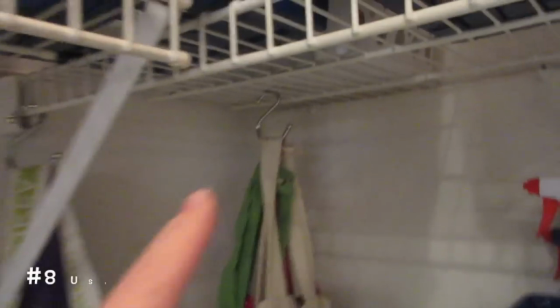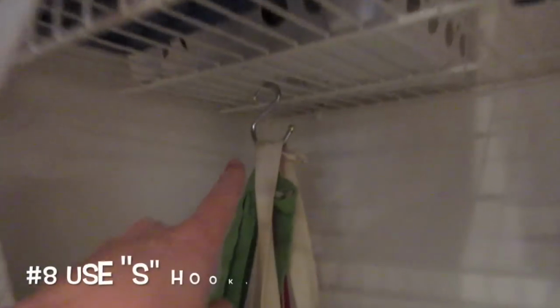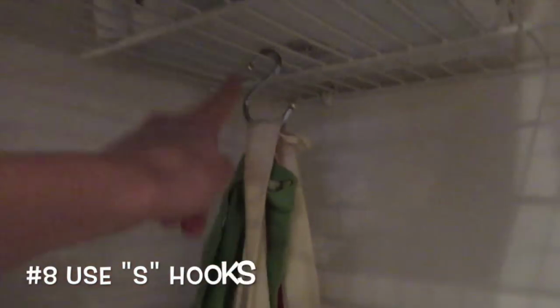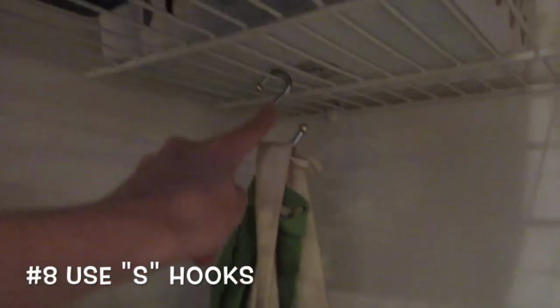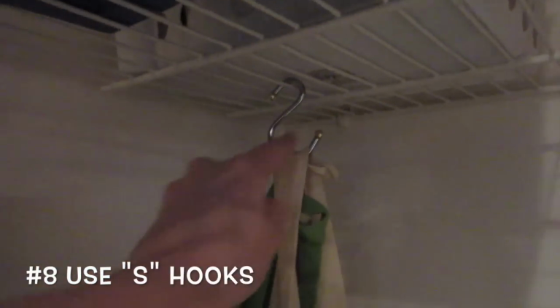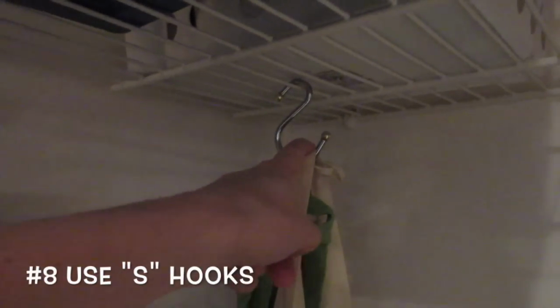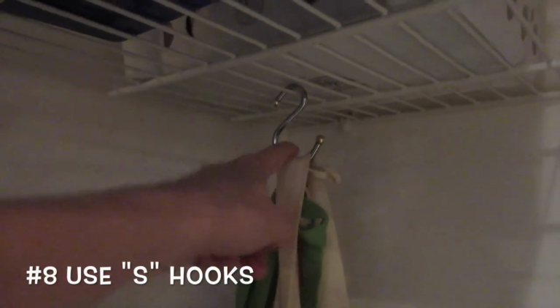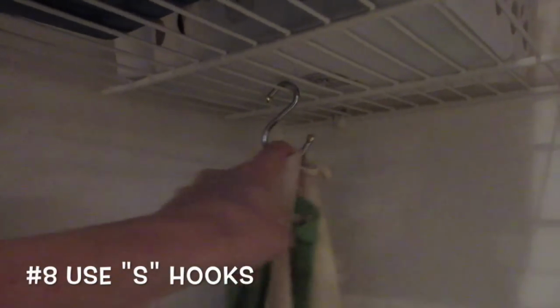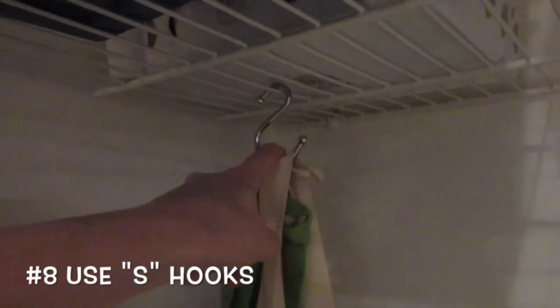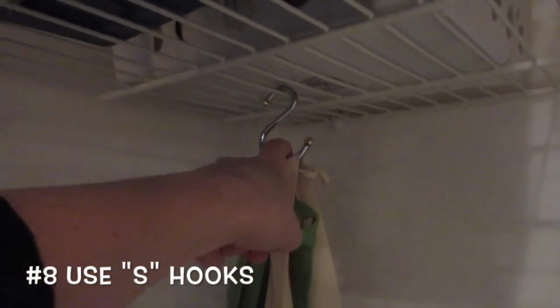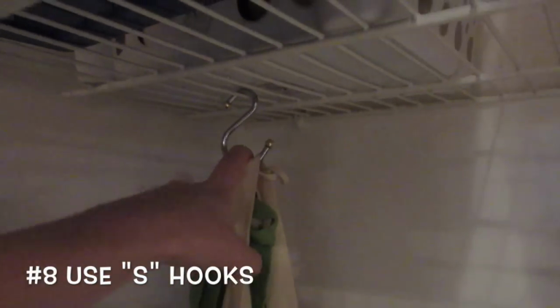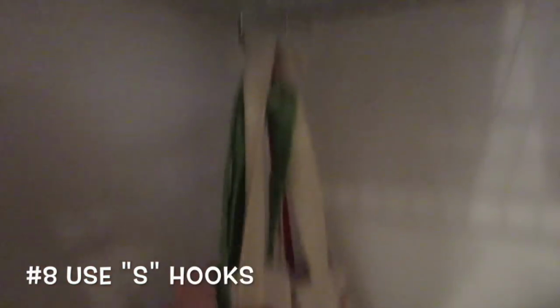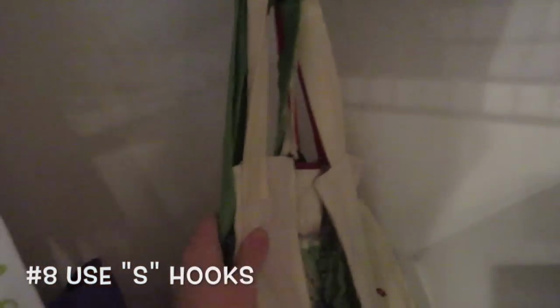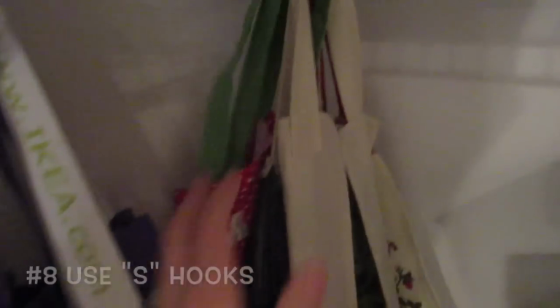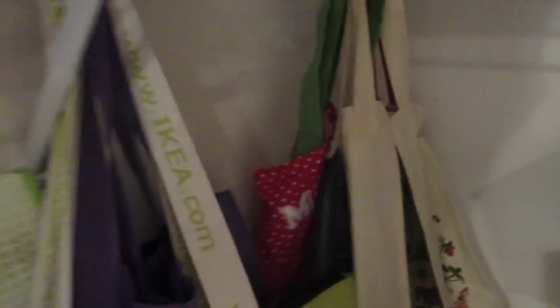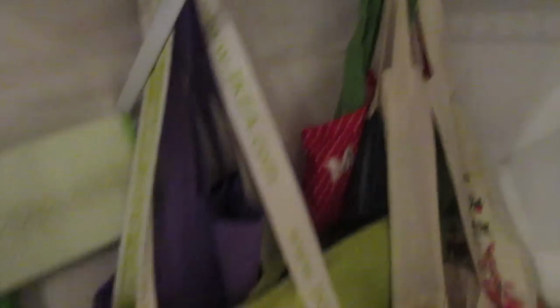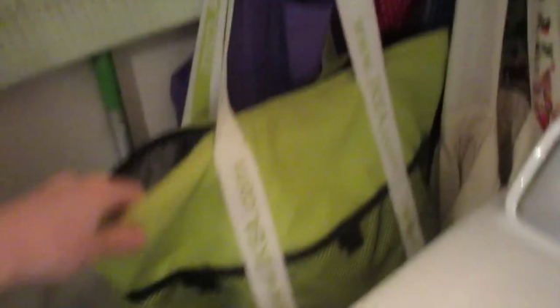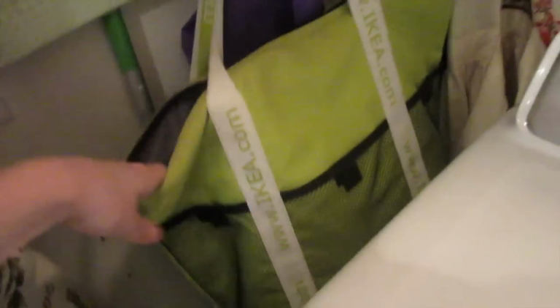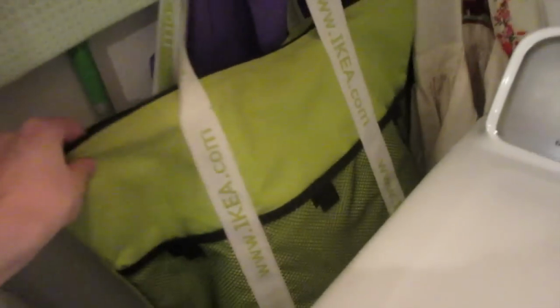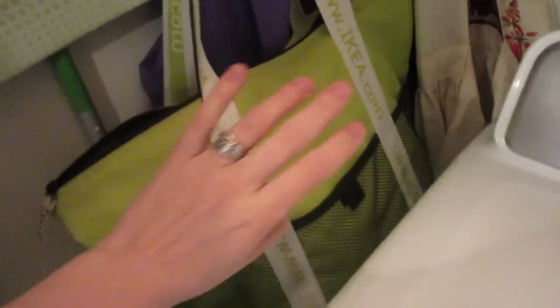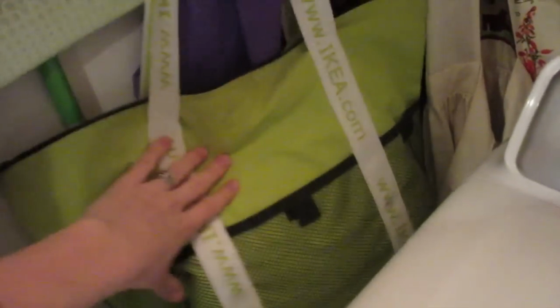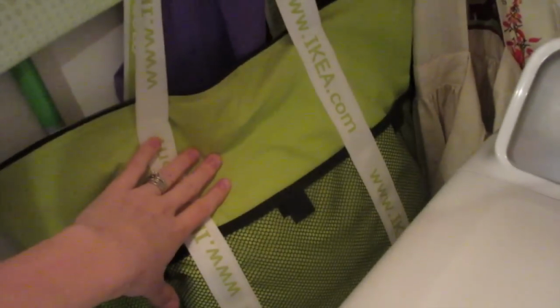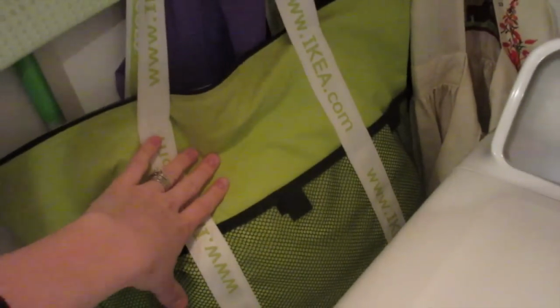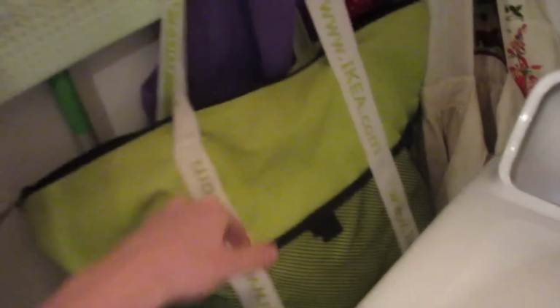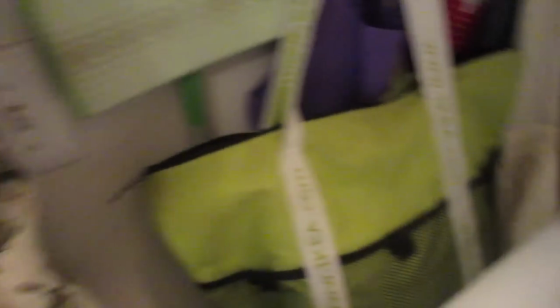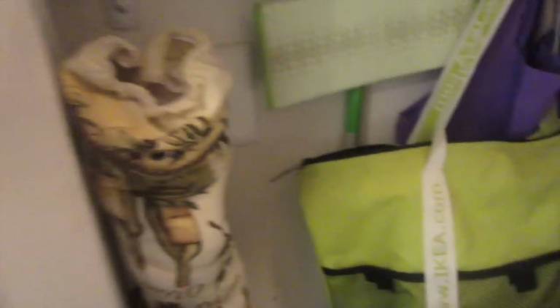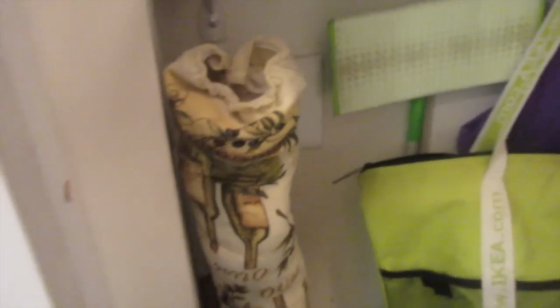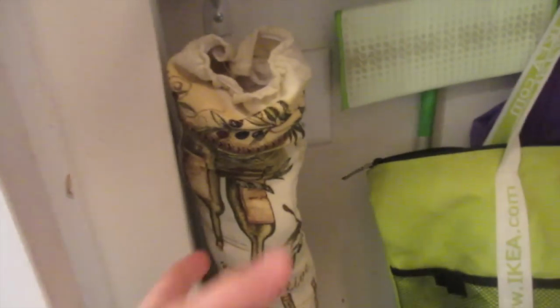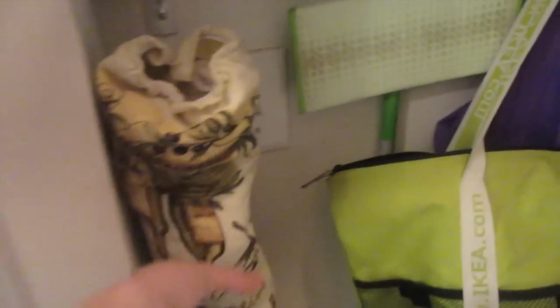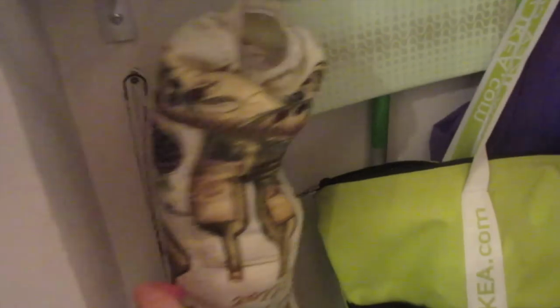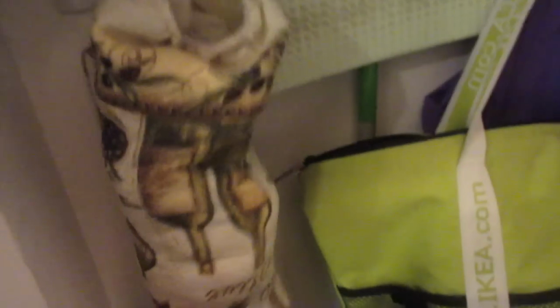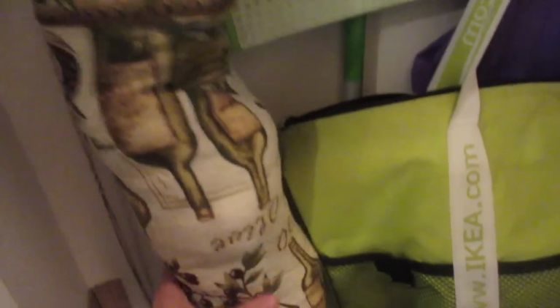These little S-hooks are also awesome for hanging stuff off of the shelves — they're great for bags and aprons. To keep her reusable bags, she just houses them in this IKEA bag. I think it's really cool and would make an awesome DIY.